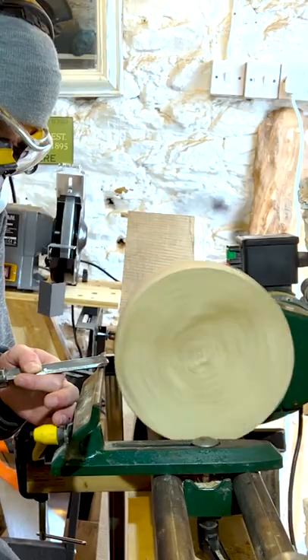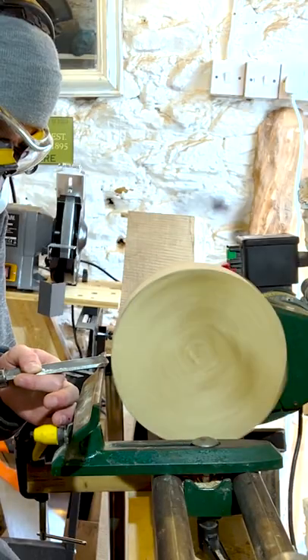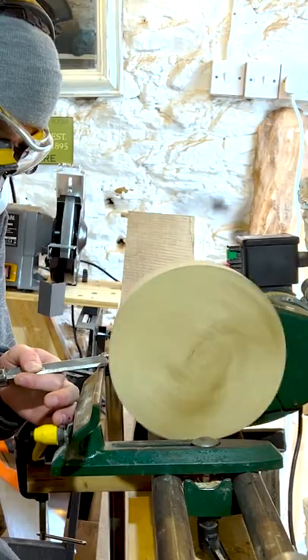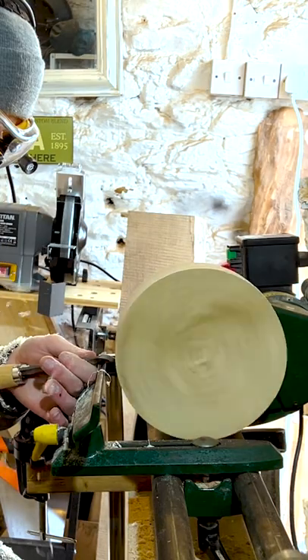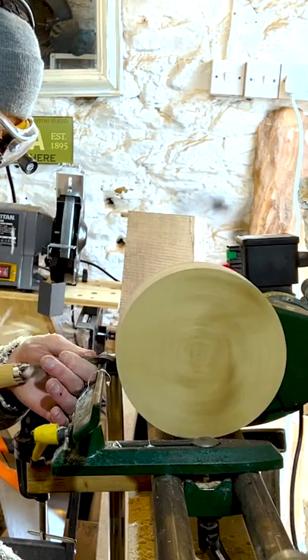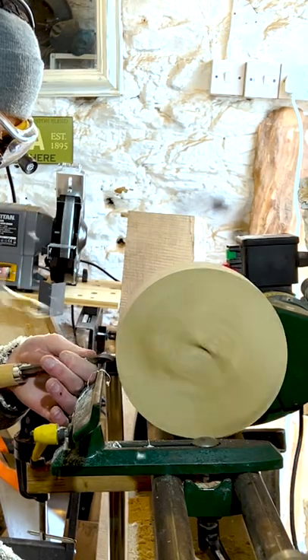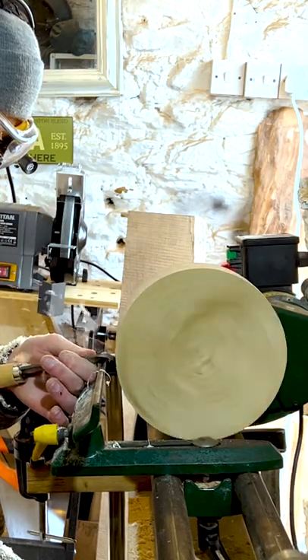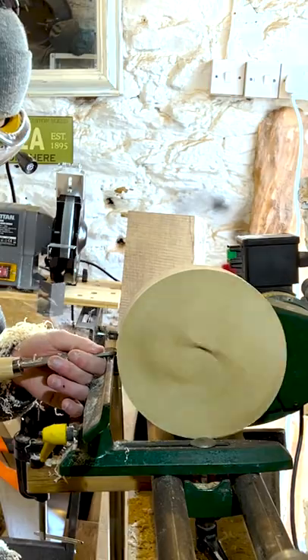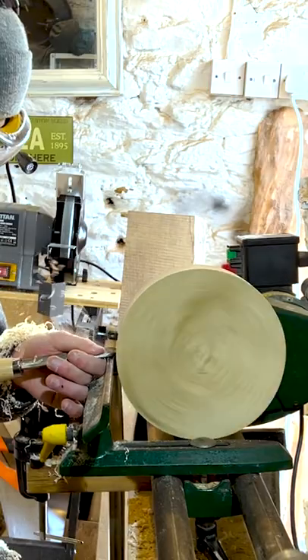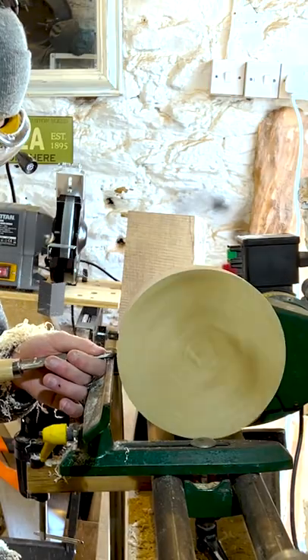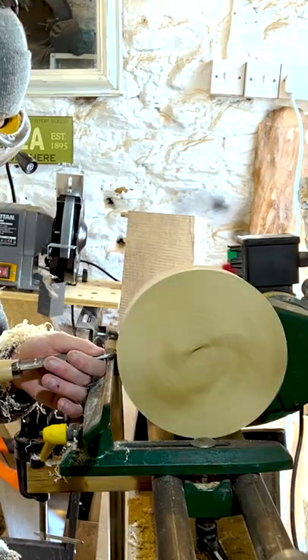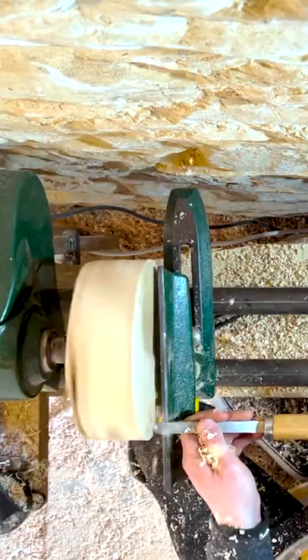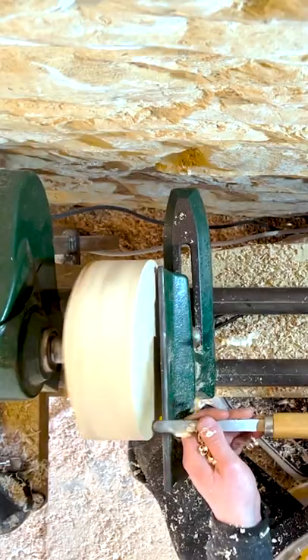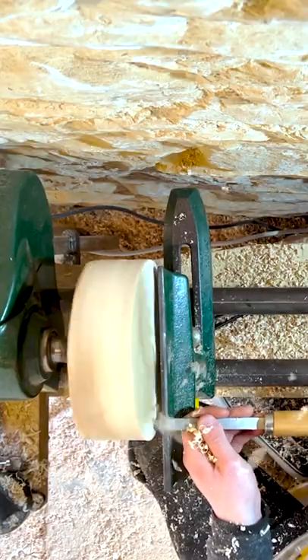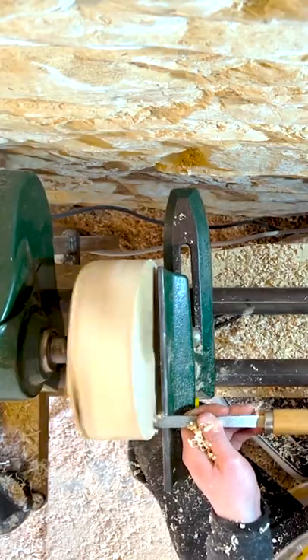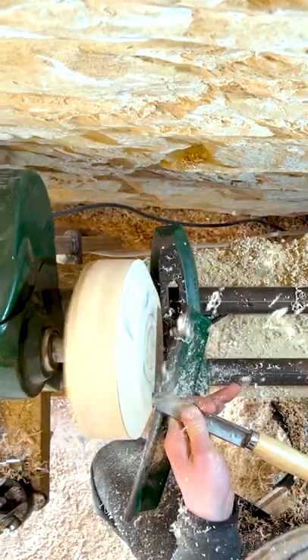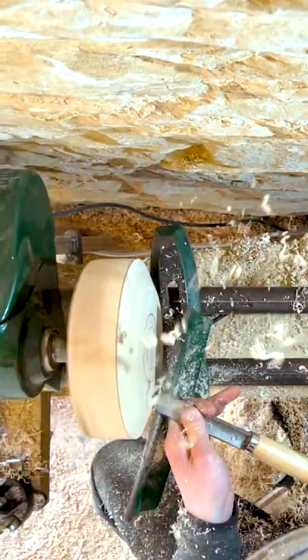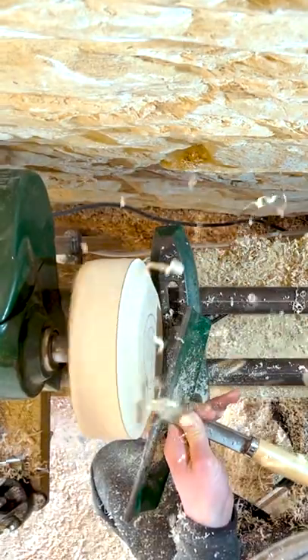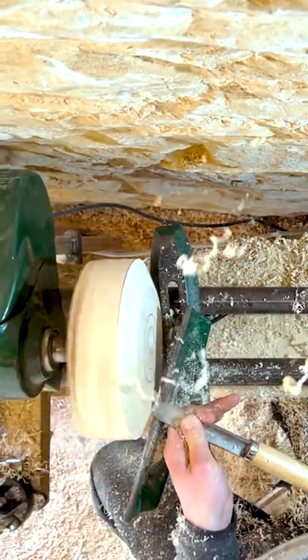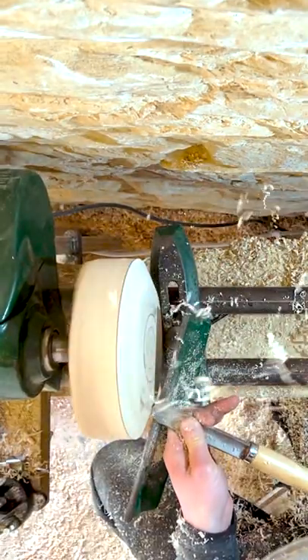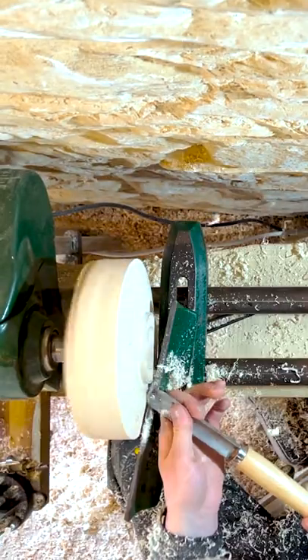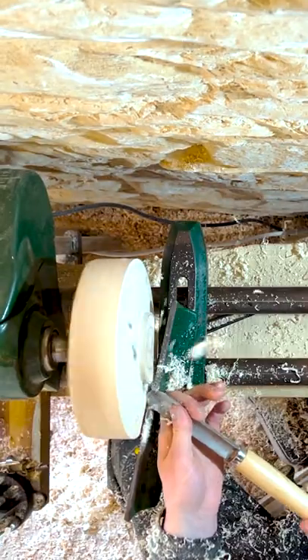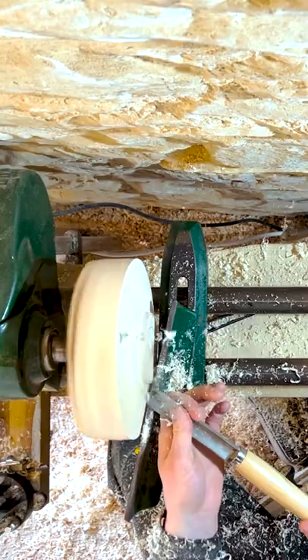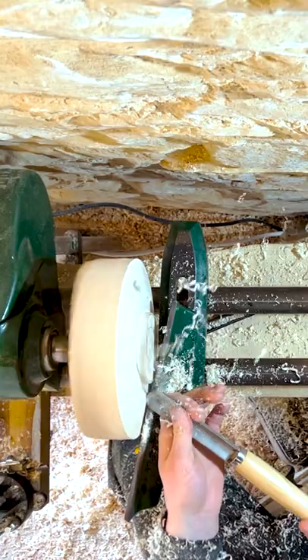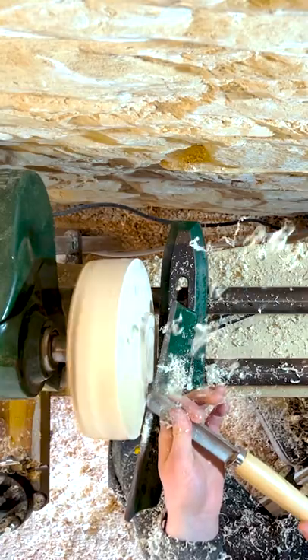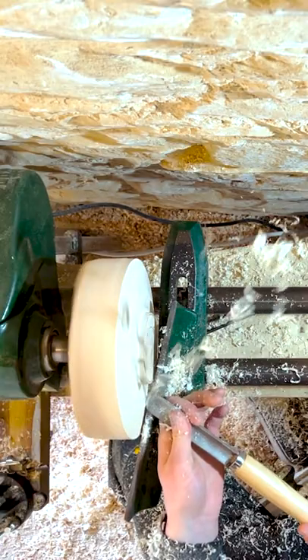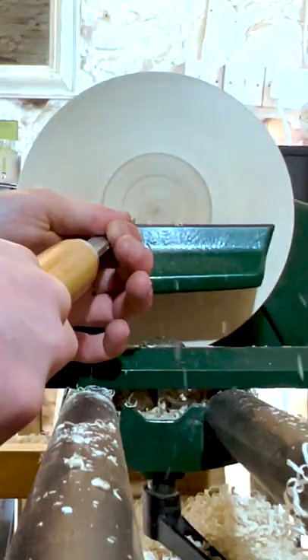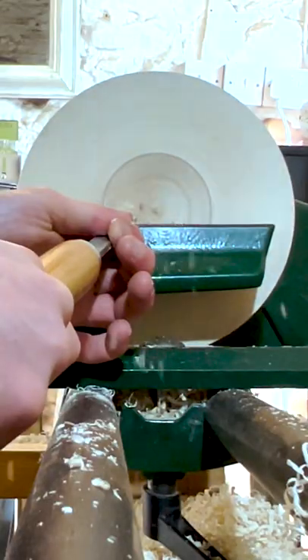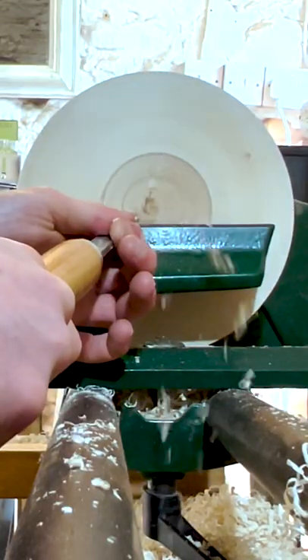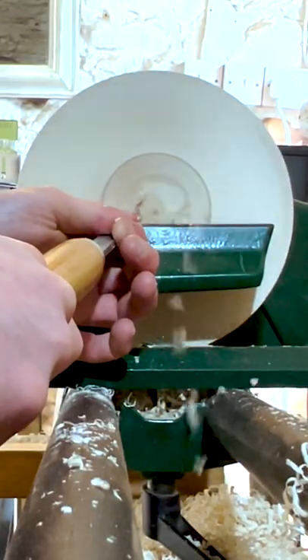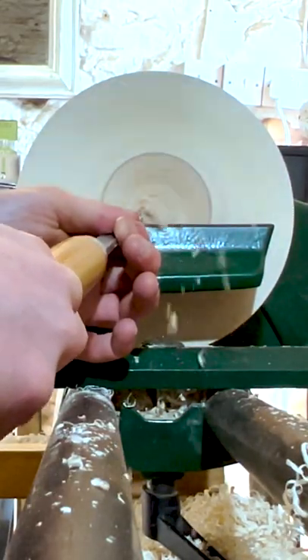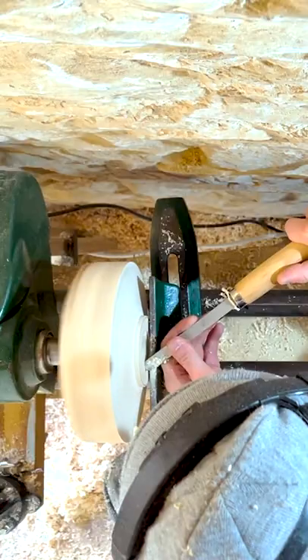Now I'm going to take off some wood and level out the side here until it's formed a circle. Then I can move around and level out this side. Once this is done I can start shaping what will be the underneath of the project, adding a subtle inward curve here.